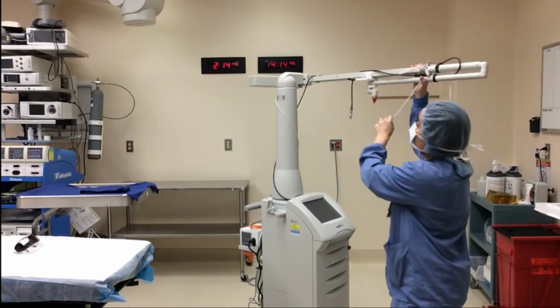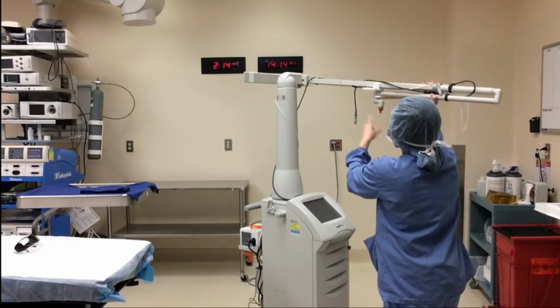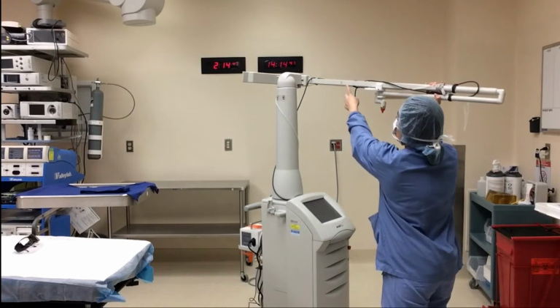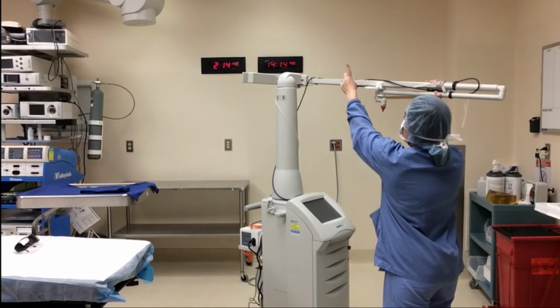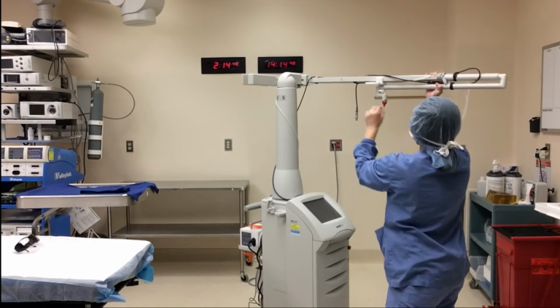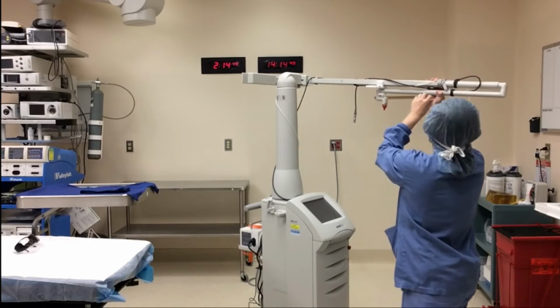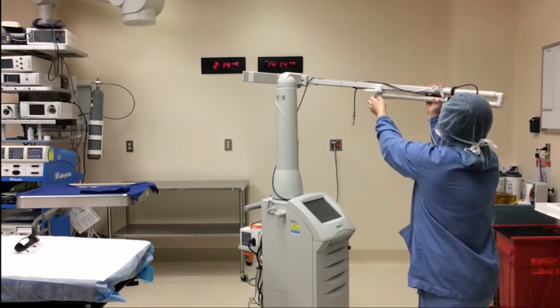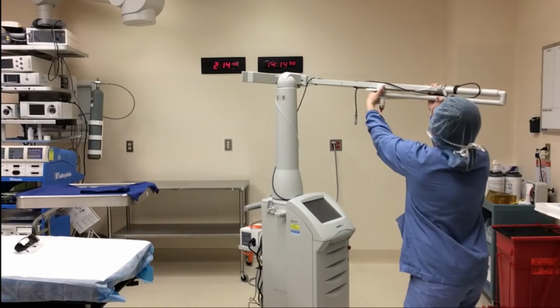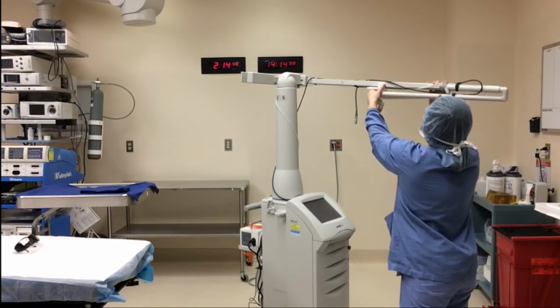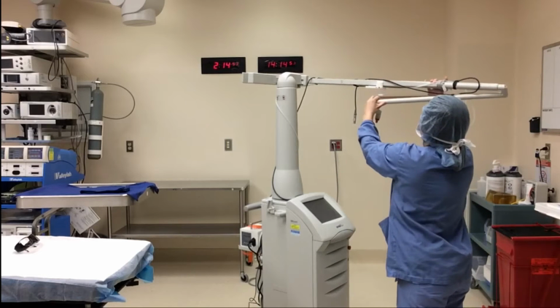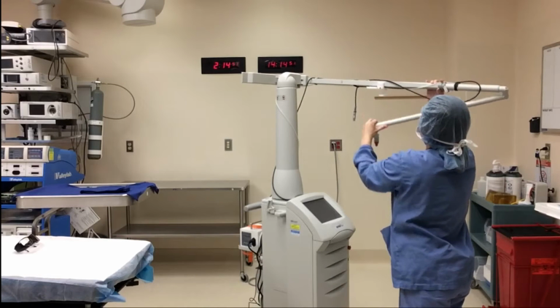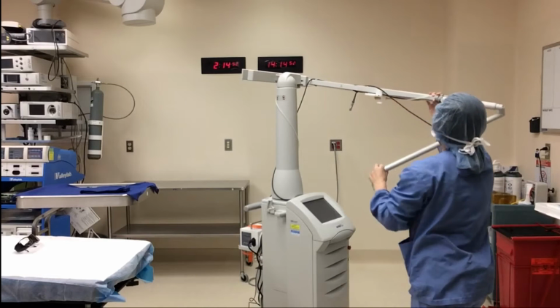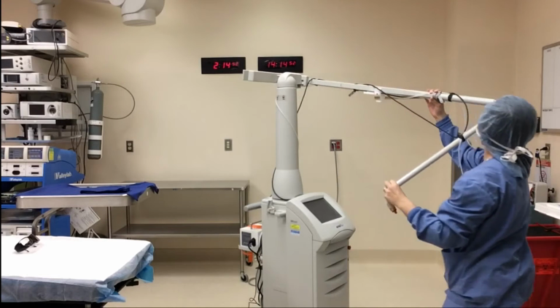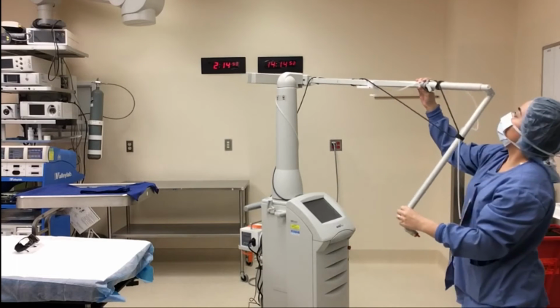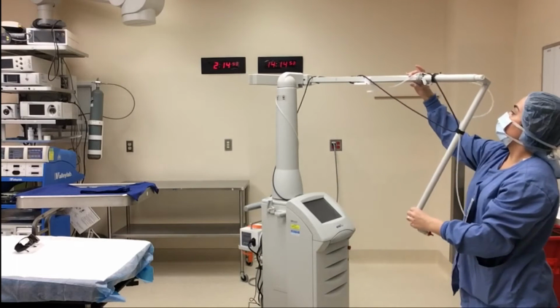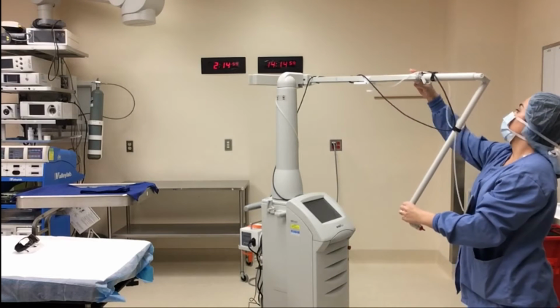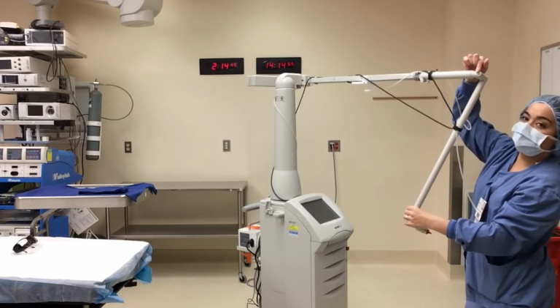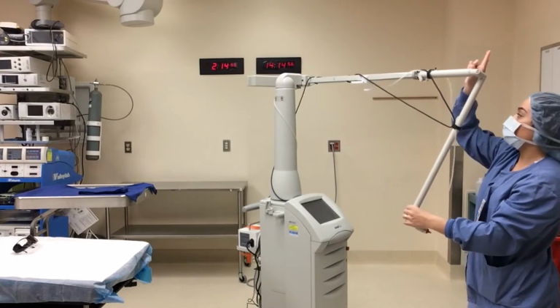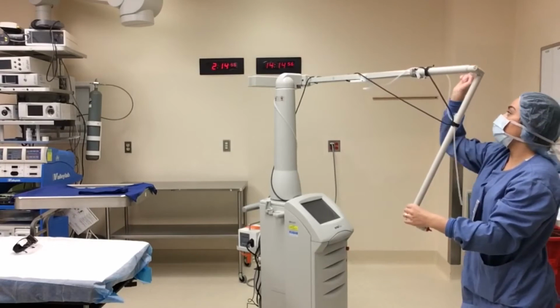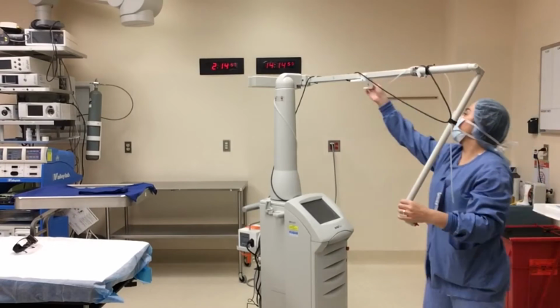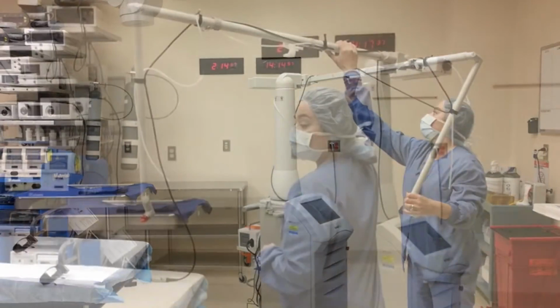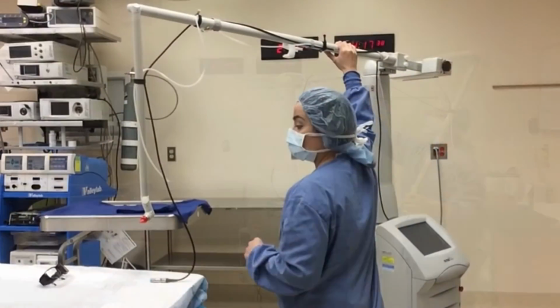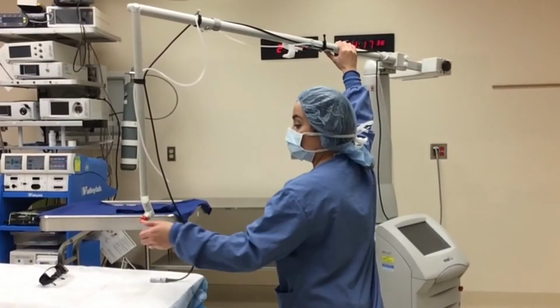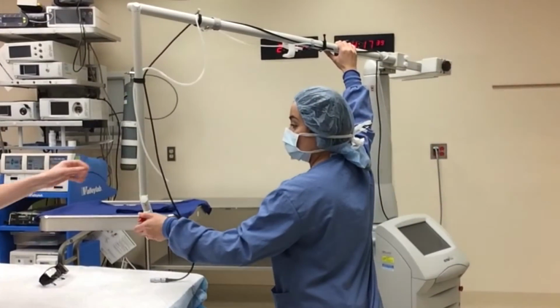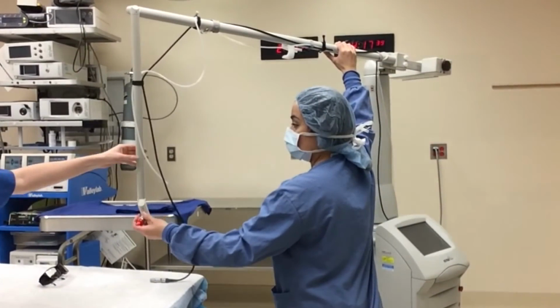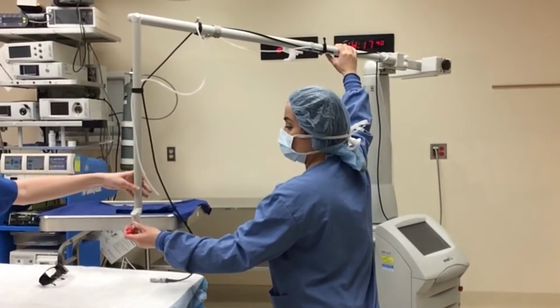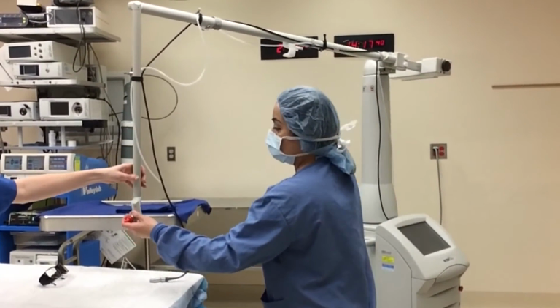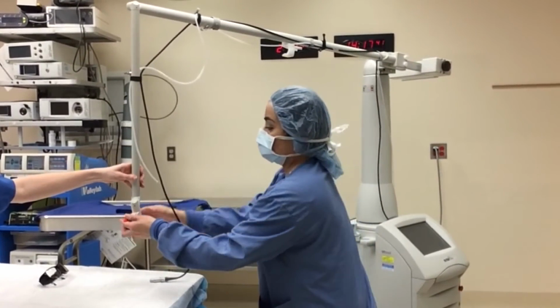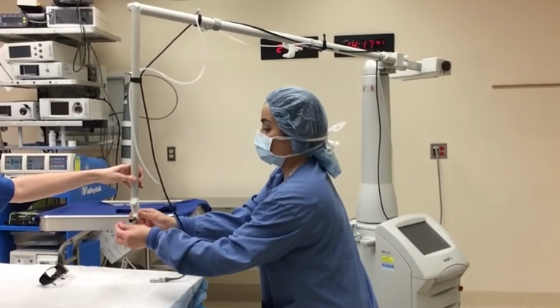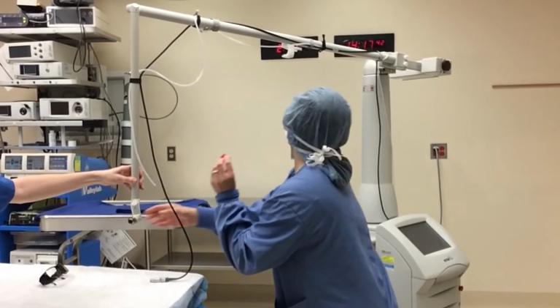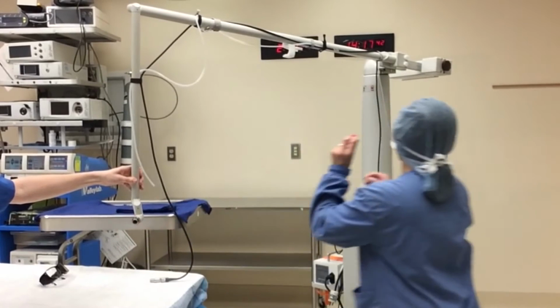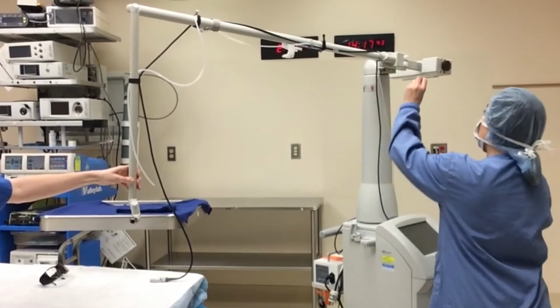There are up arrow stickers on the arm. Look for these to confirm it is in the correct position. Start by taking the red lens cover off the lens. We keep the lens cover on the white knob by the weight.